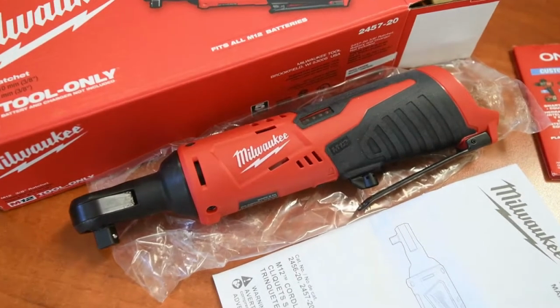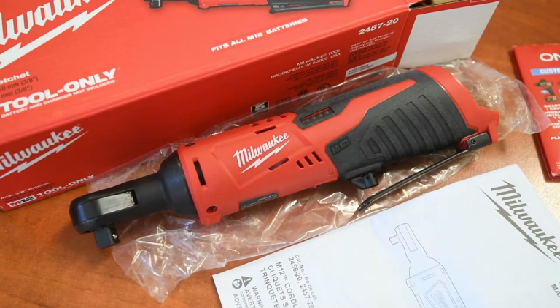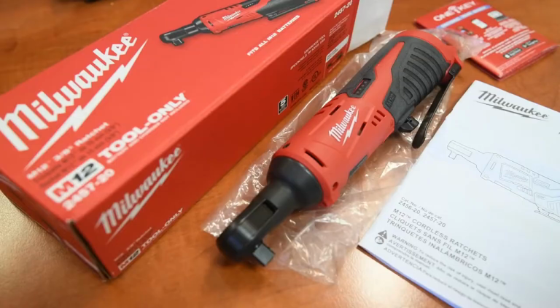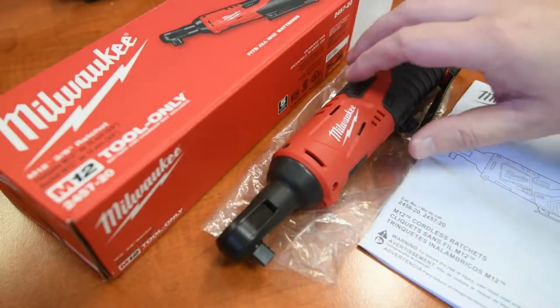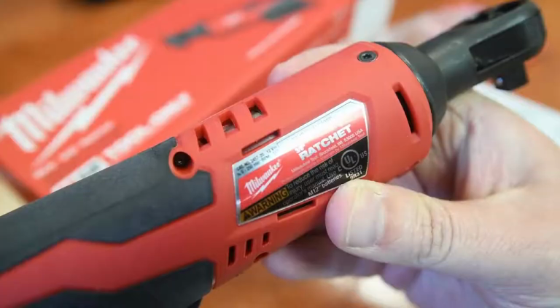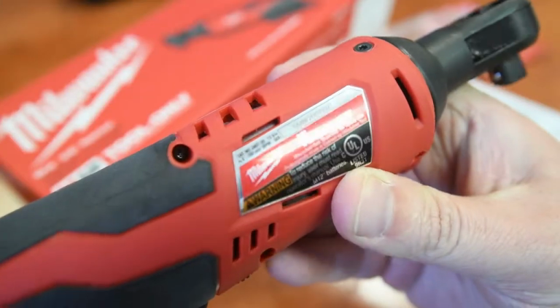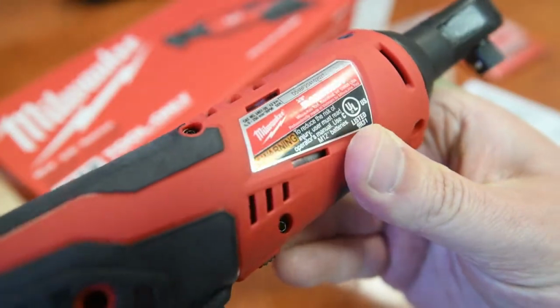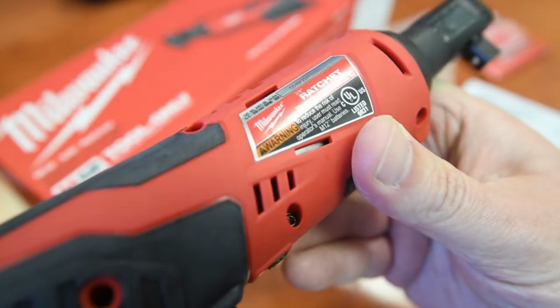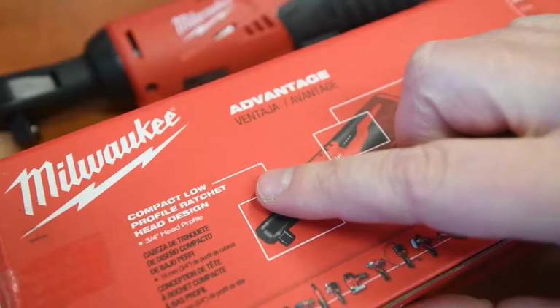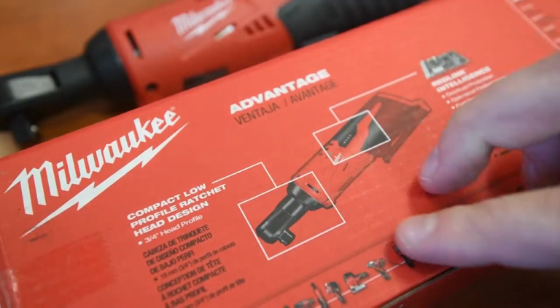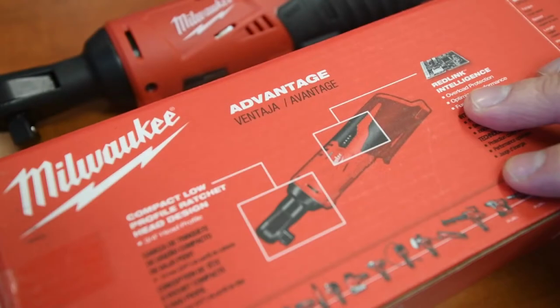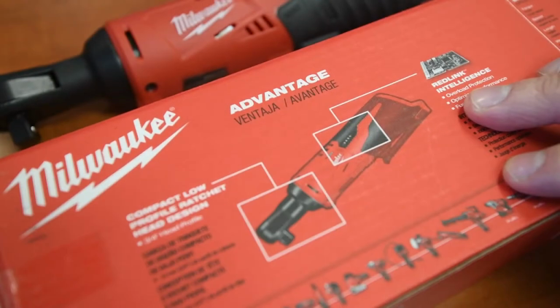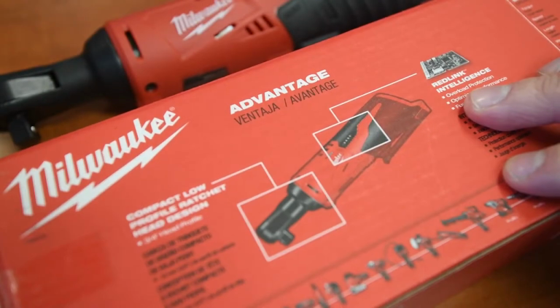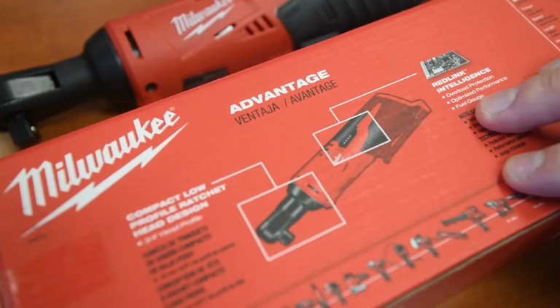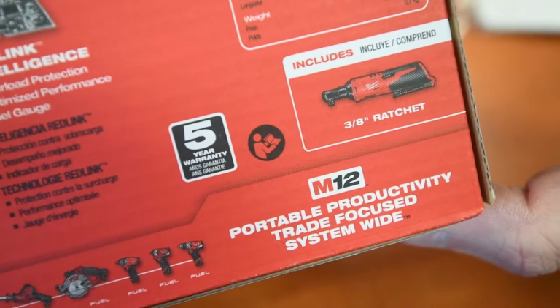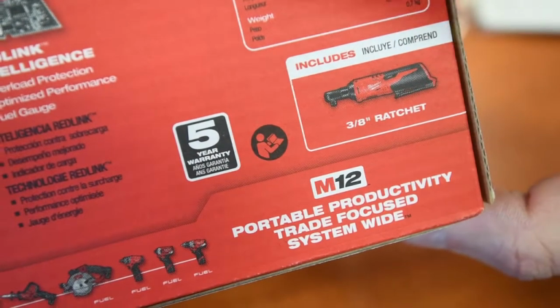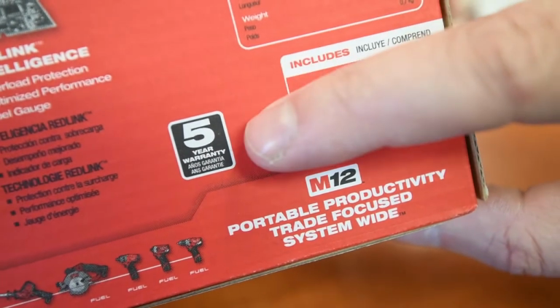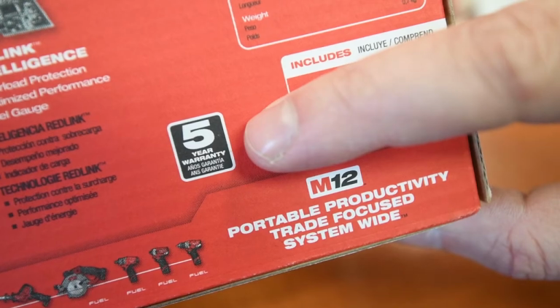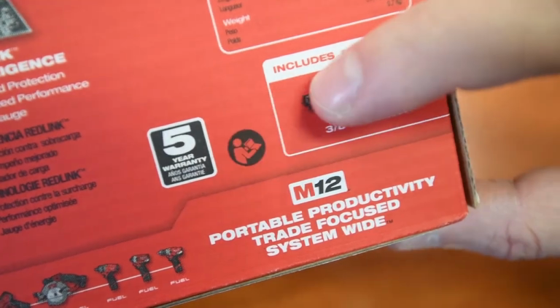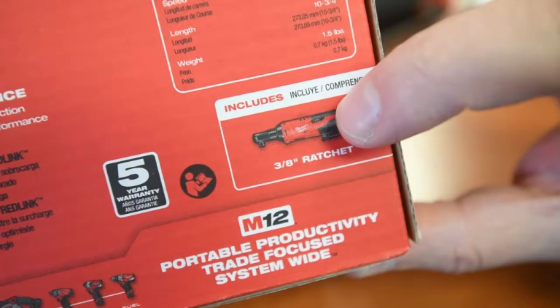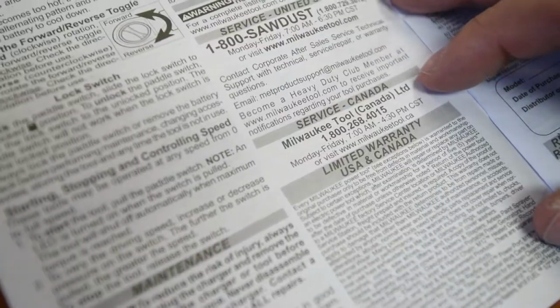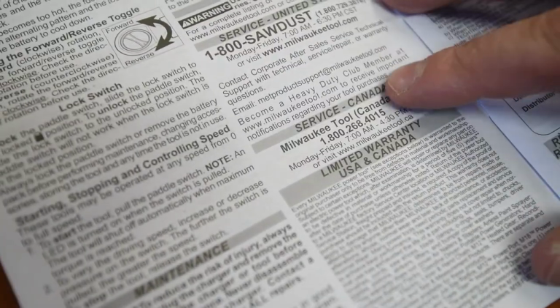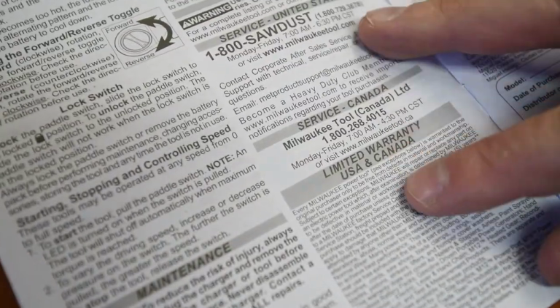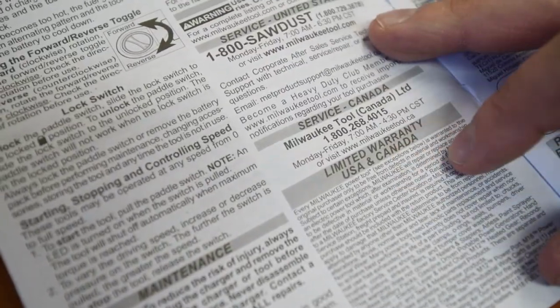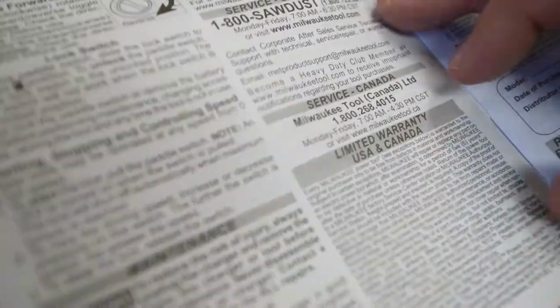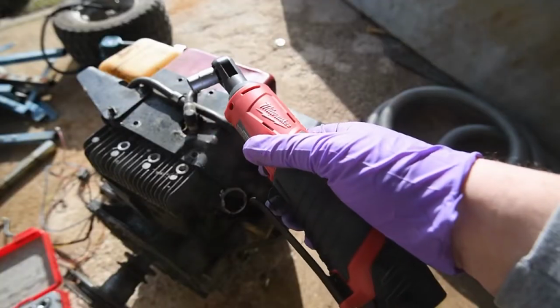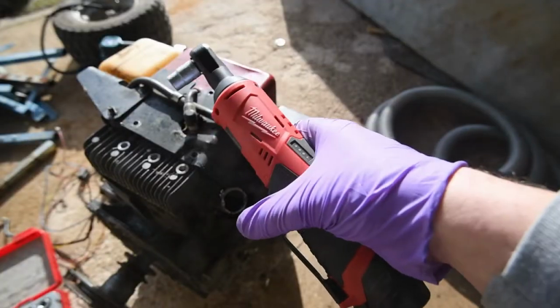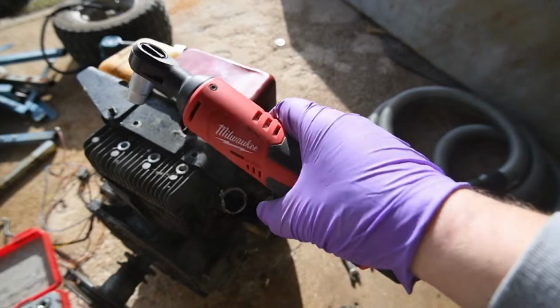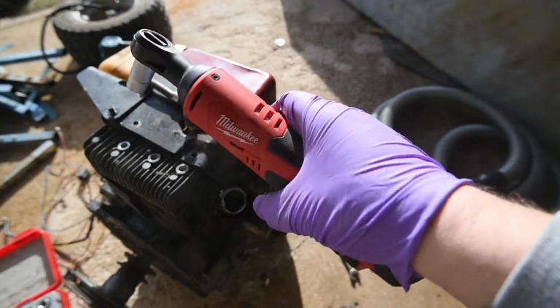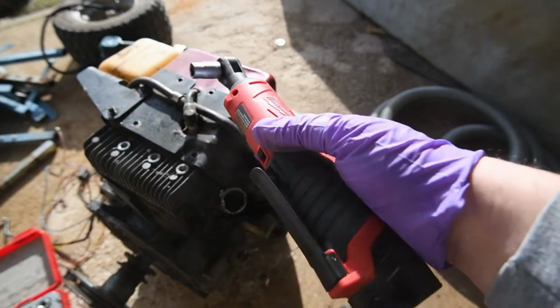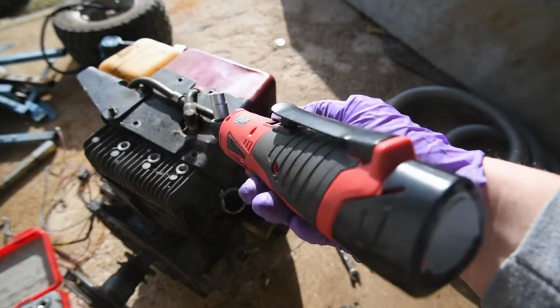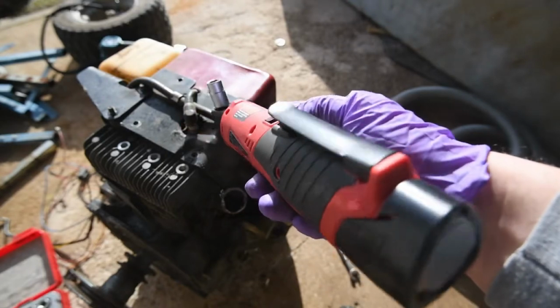Yes indeed, it's in the house! Milwaukee M12 series with a five-year warranty for Canada and US — and it's a $99 ratchet.